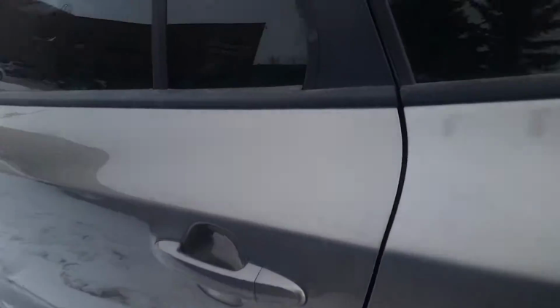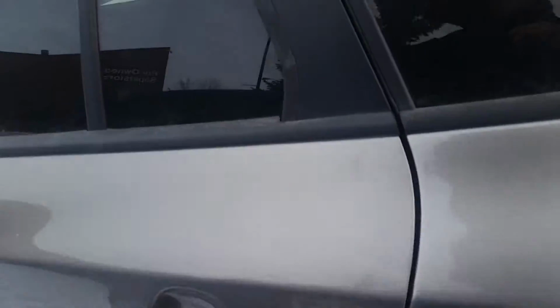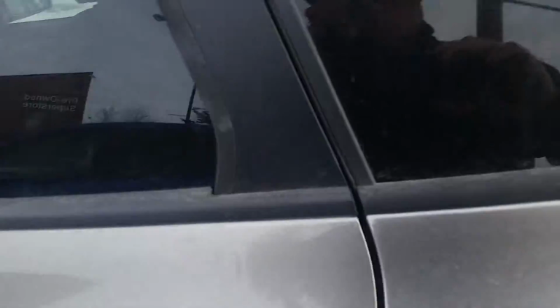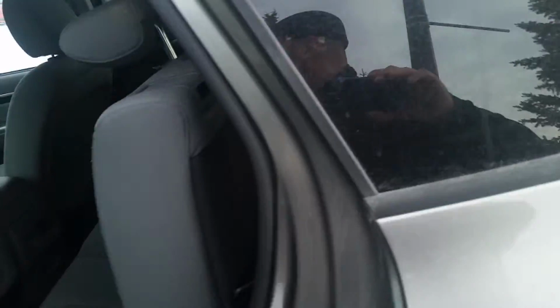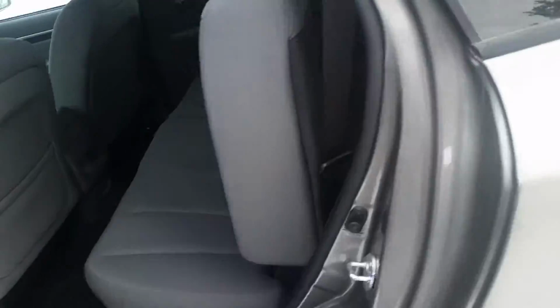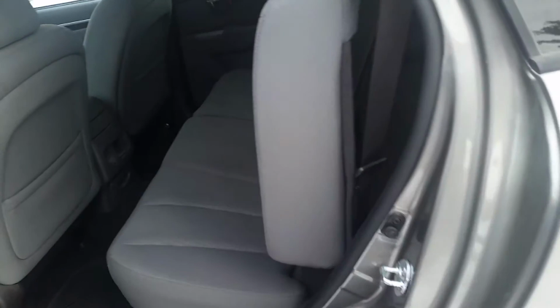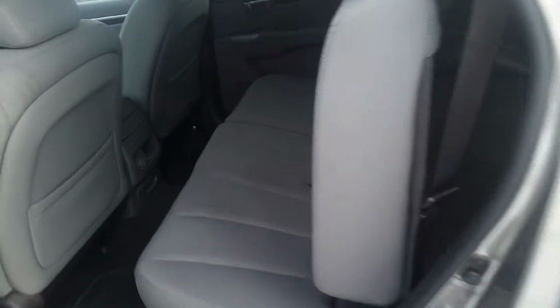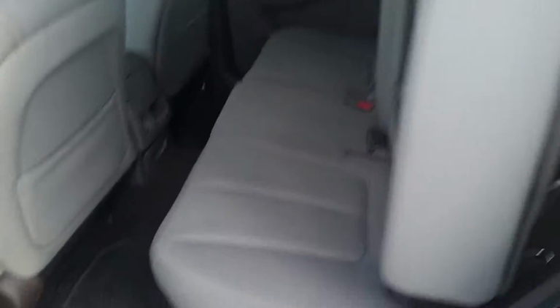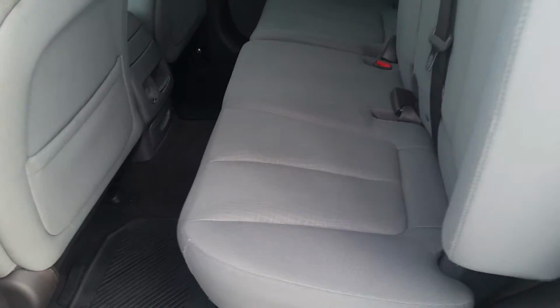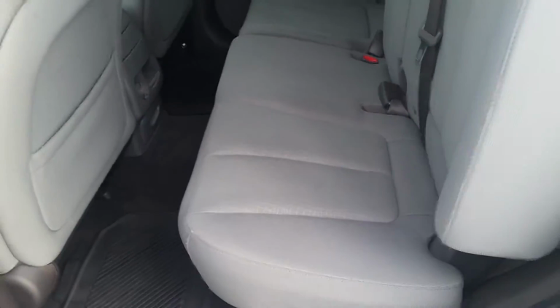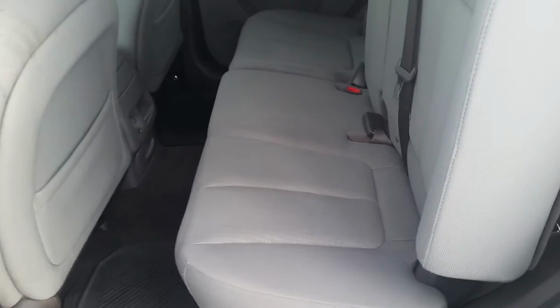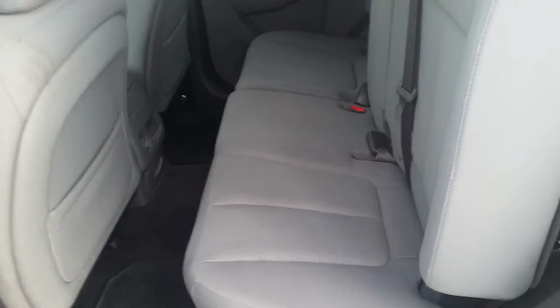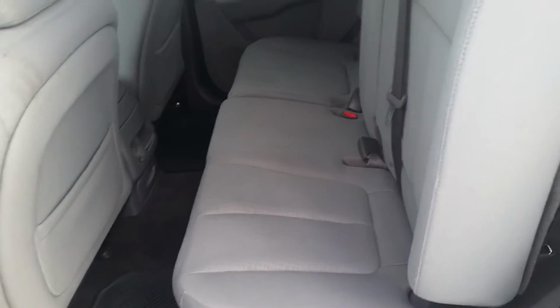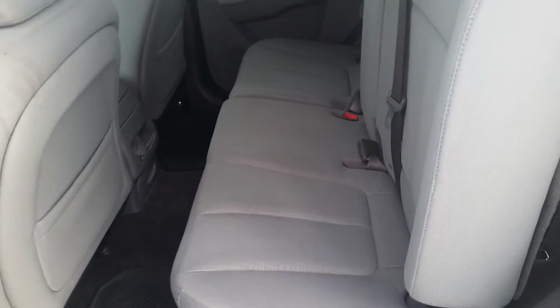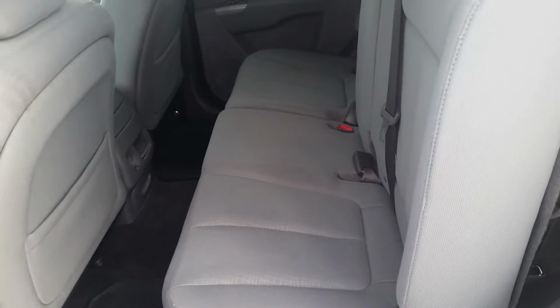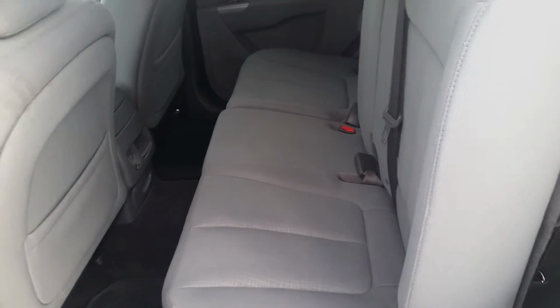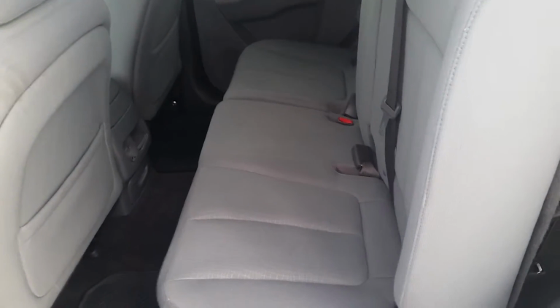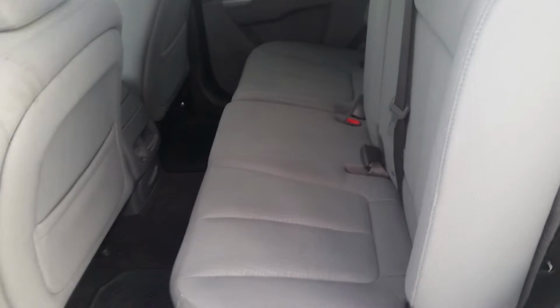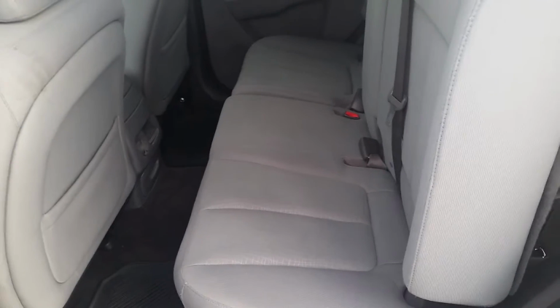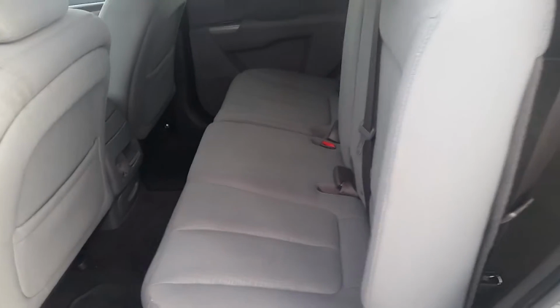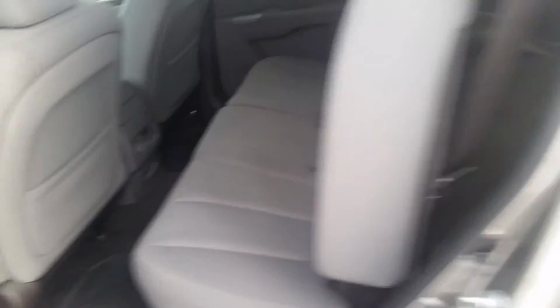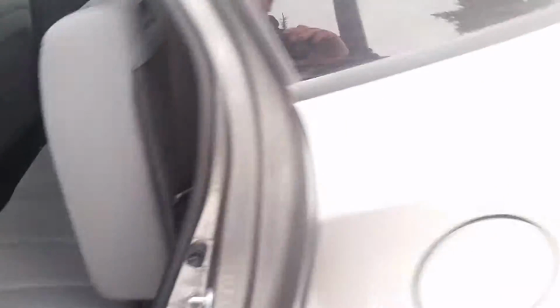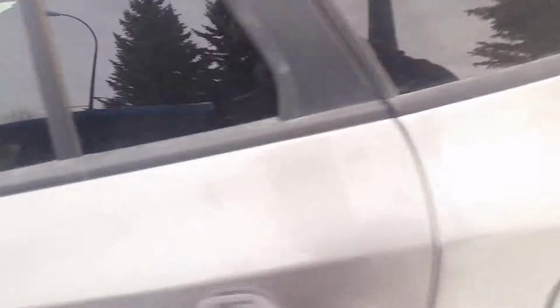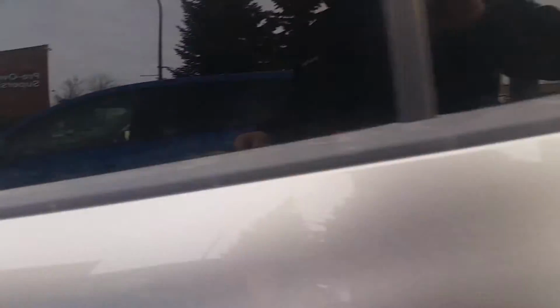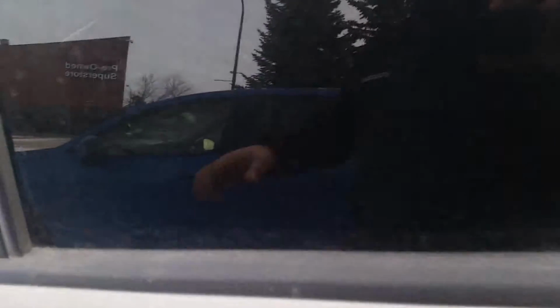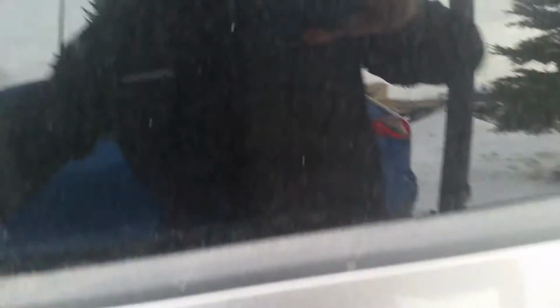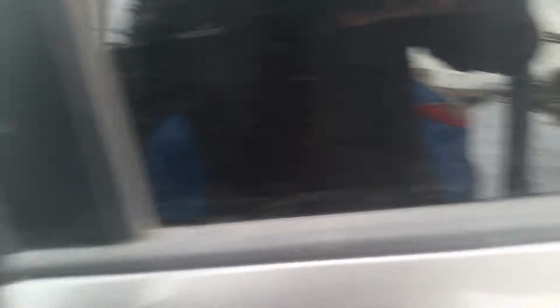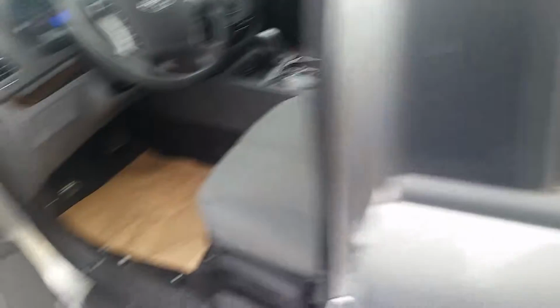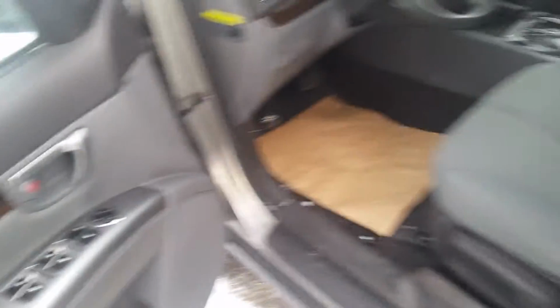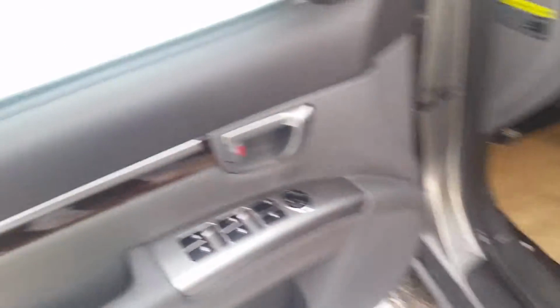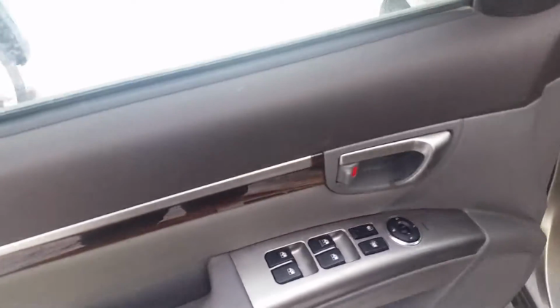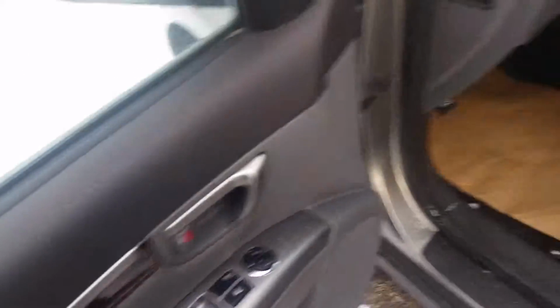I'll show you the back seat here as well. So as you can see, there's plenty of room back there for three full-size adults, a couple of baby seats as well. It's got power doors and power windows.